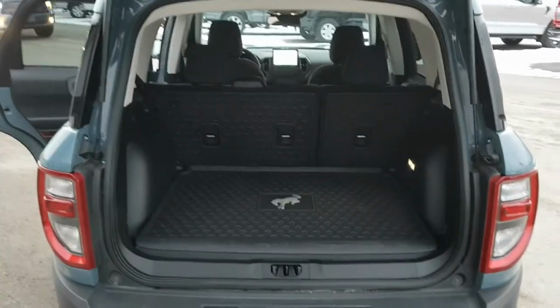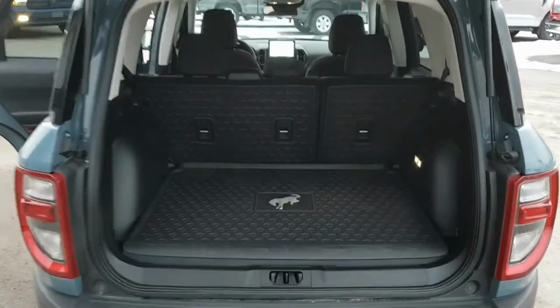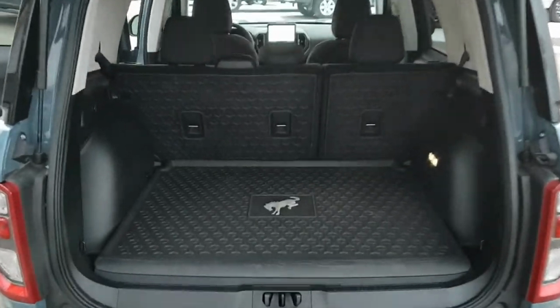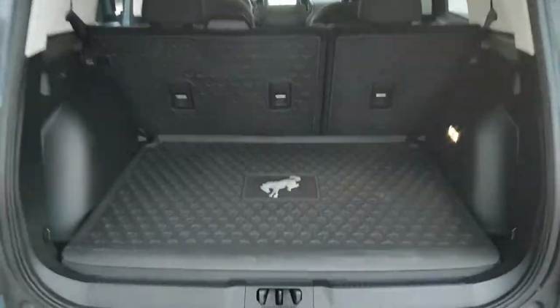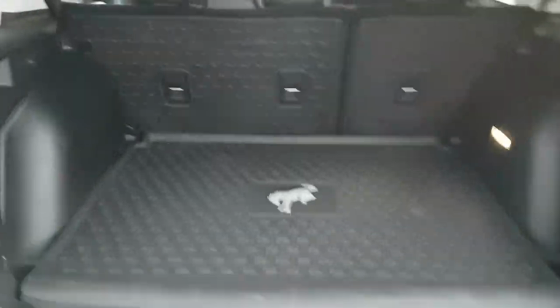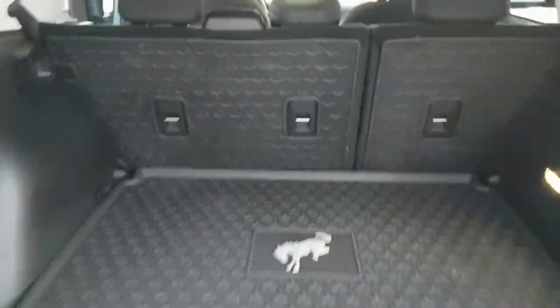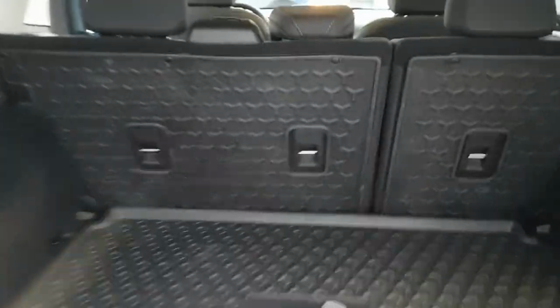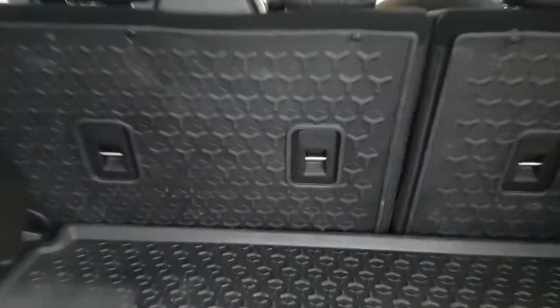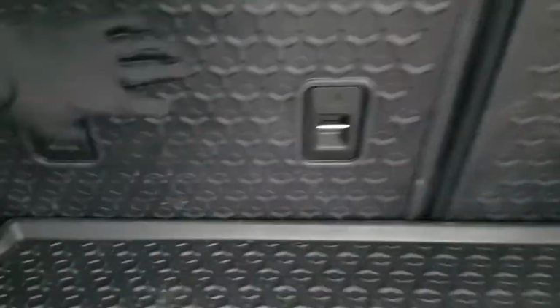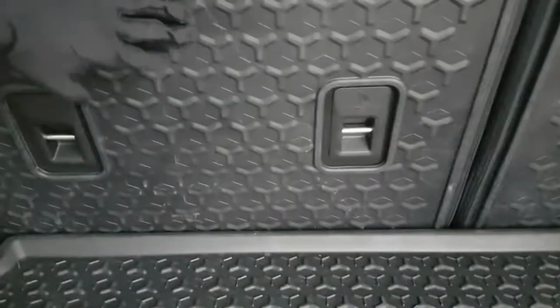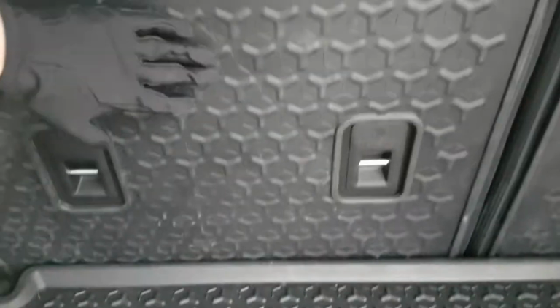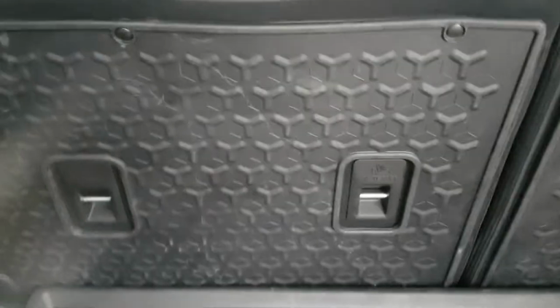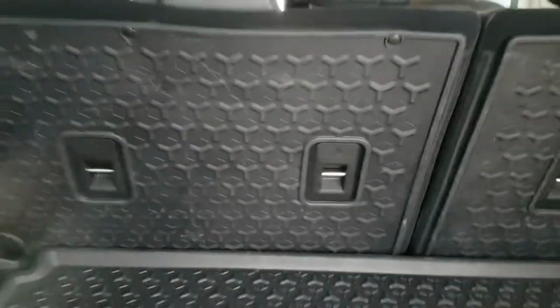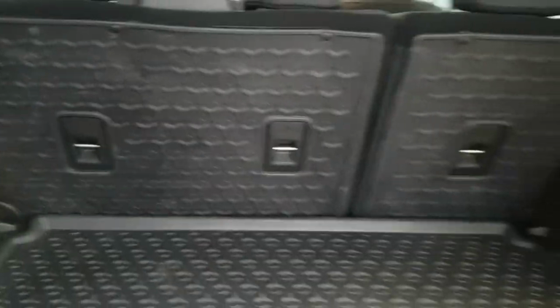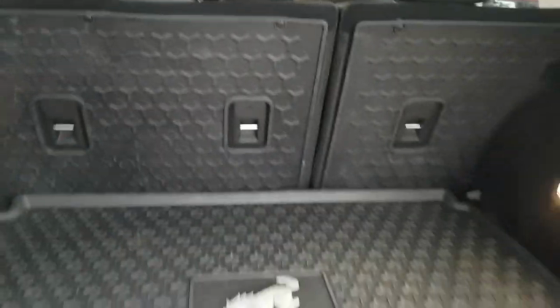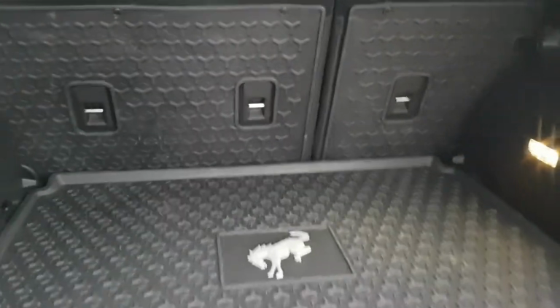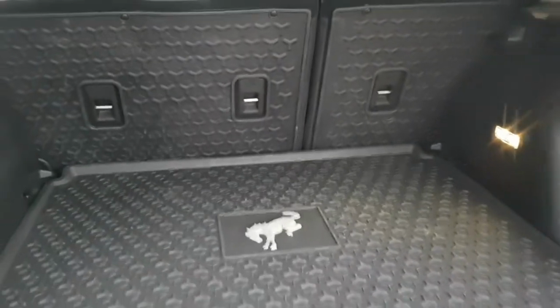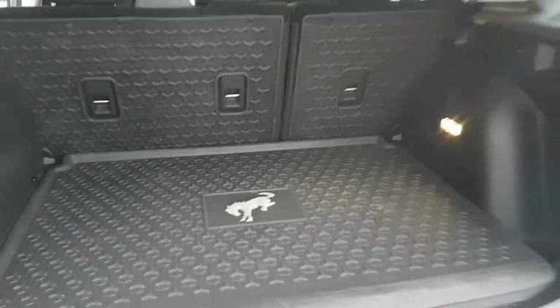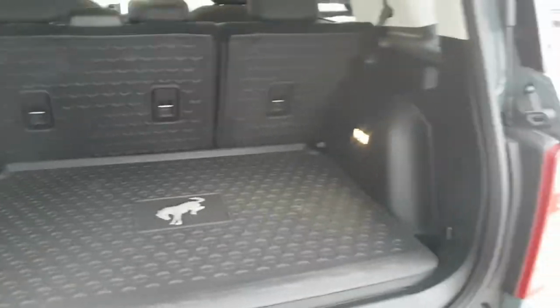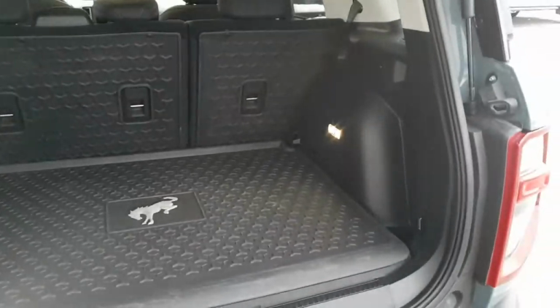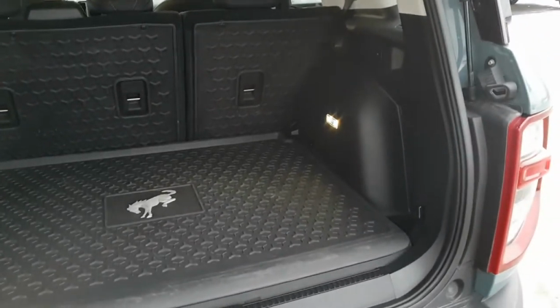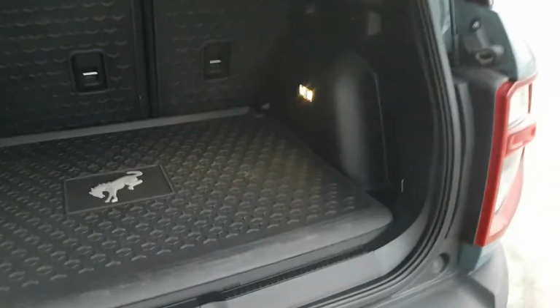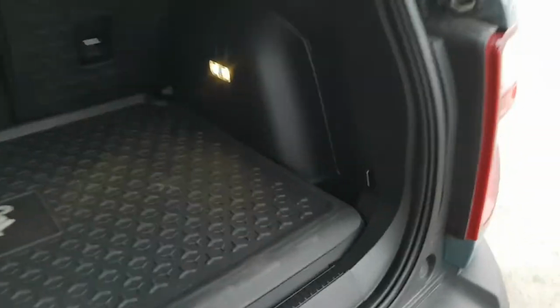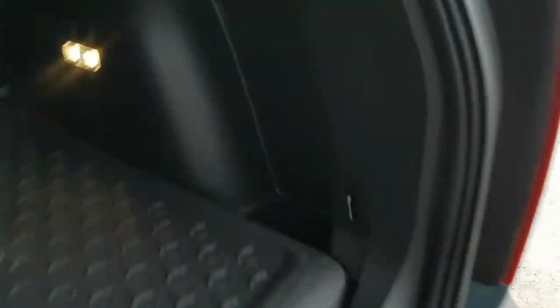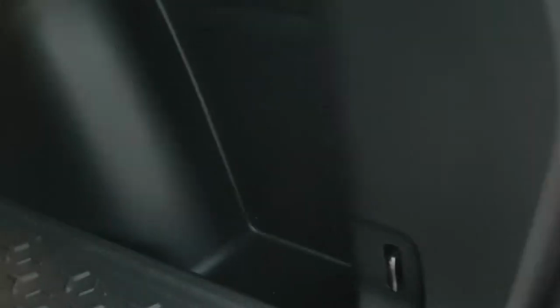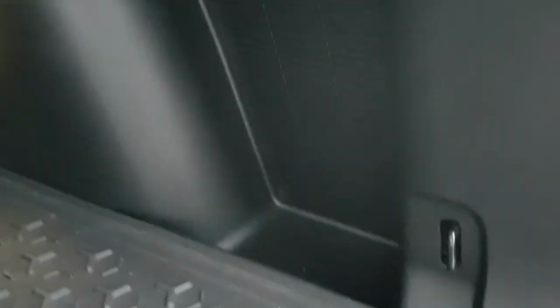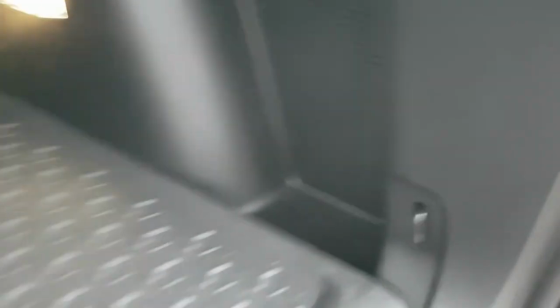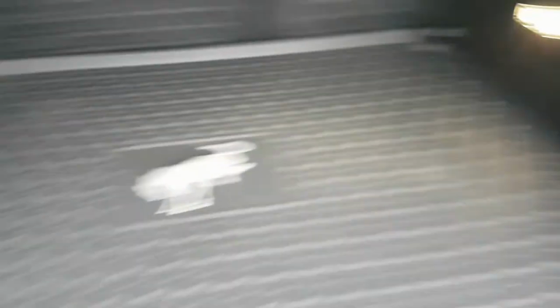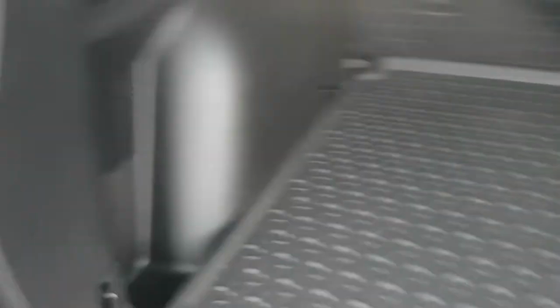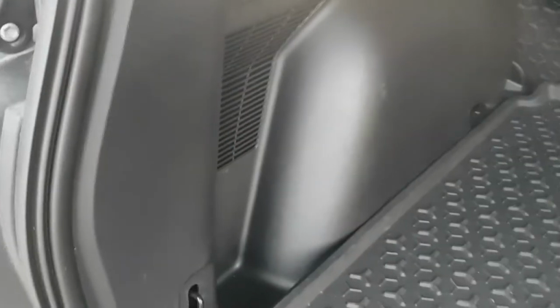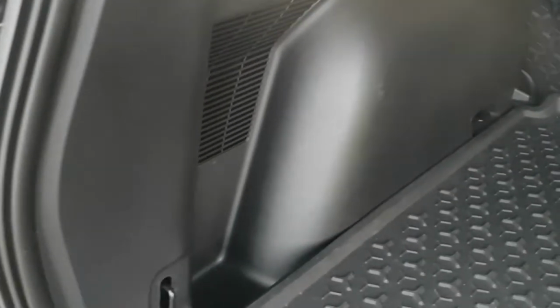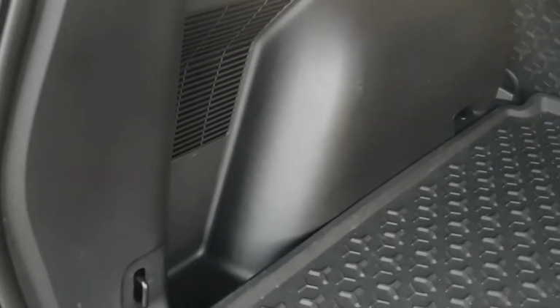Back here you see that you do get that rear cargo mat as well as protection for the rear seats, so you can really just throw anything in here and not have to worry about it. You also get little side cubbies on each side.